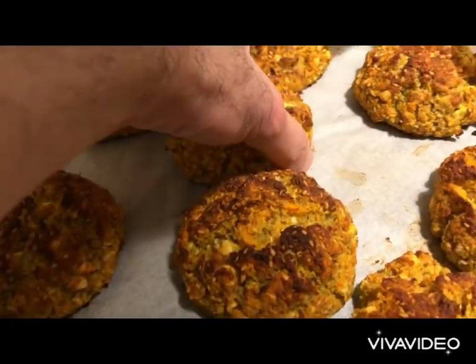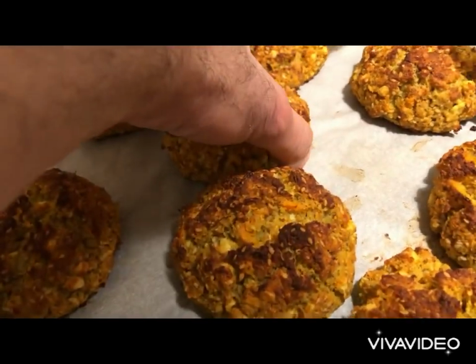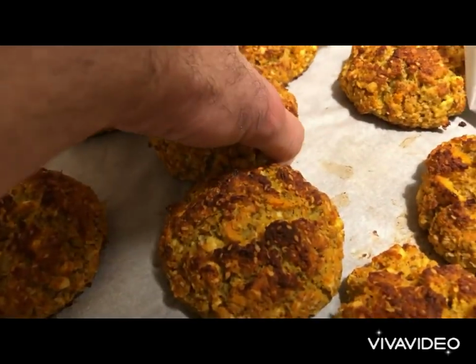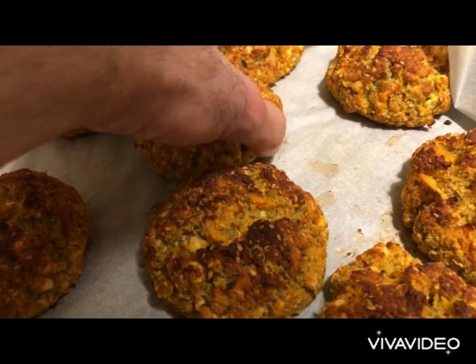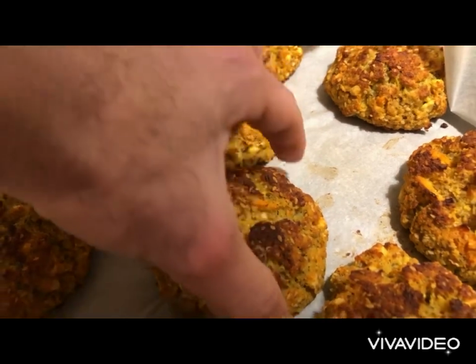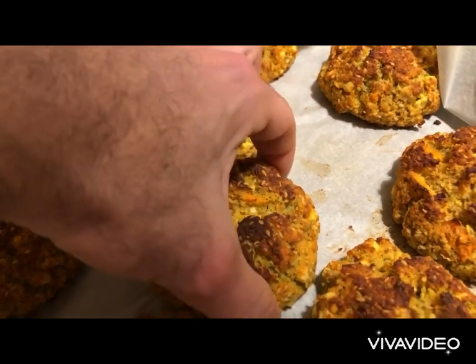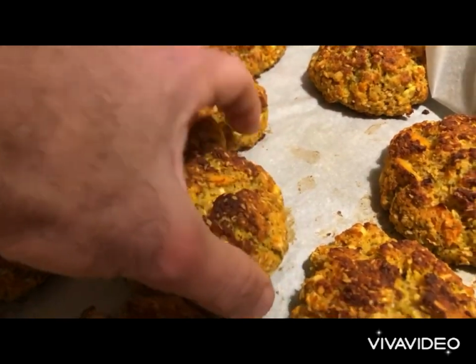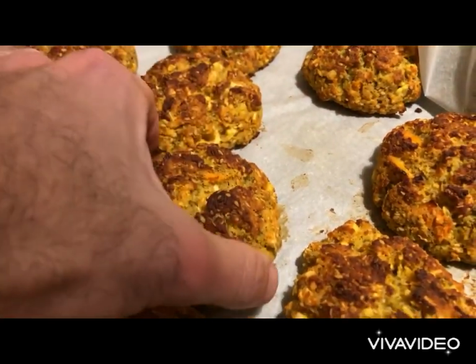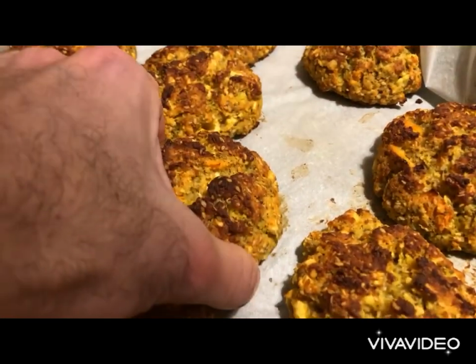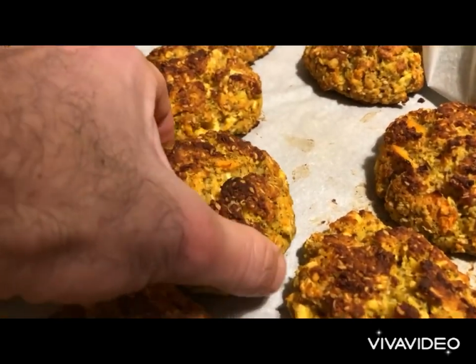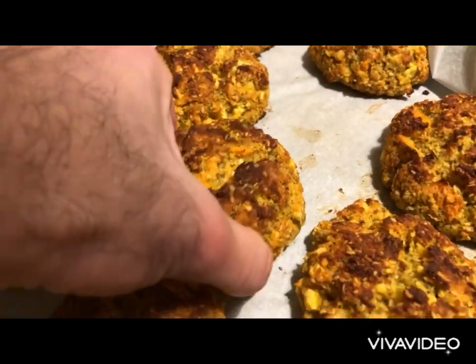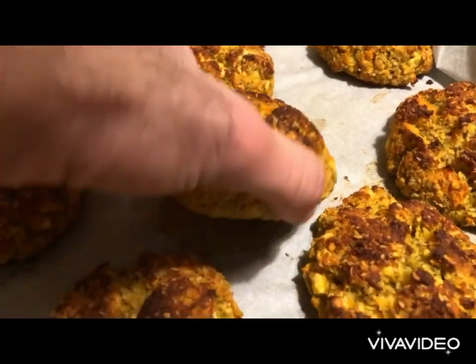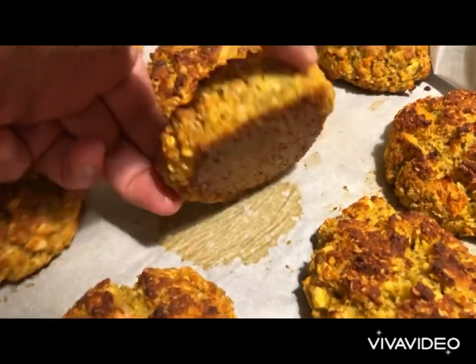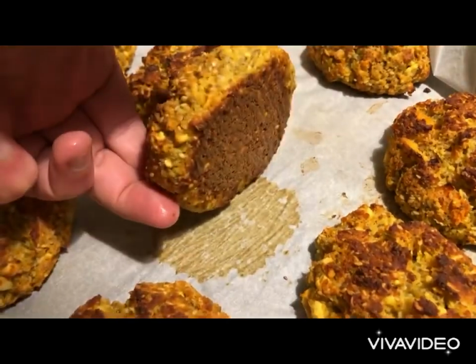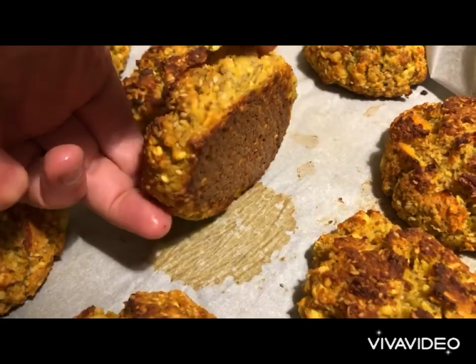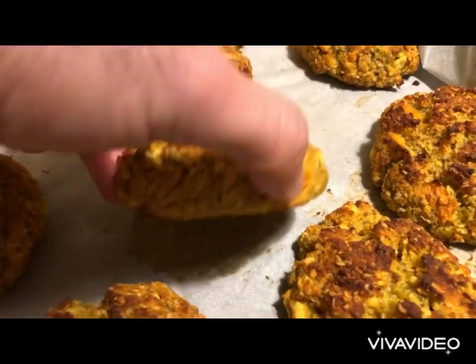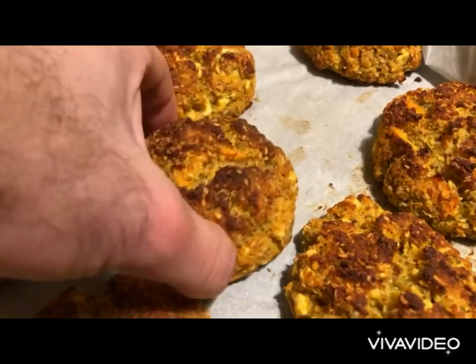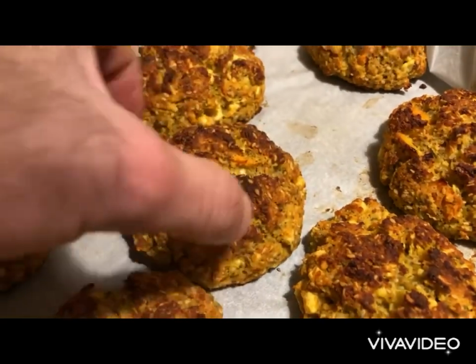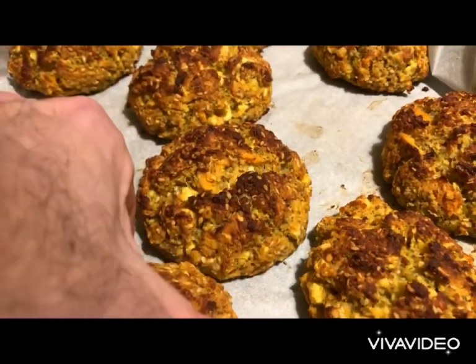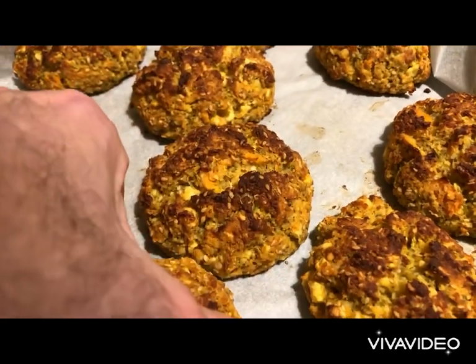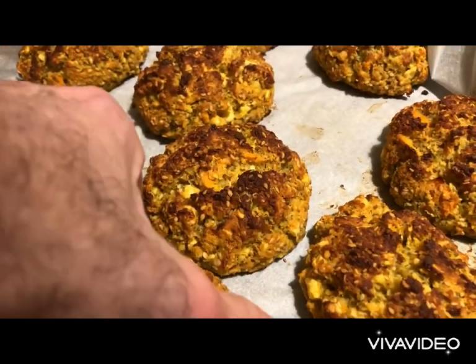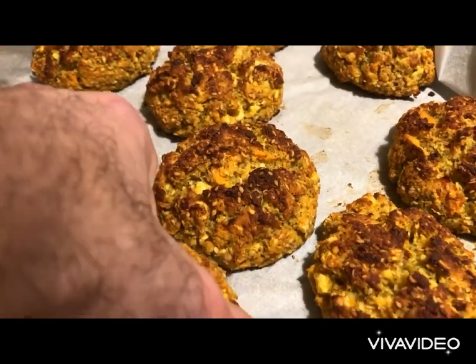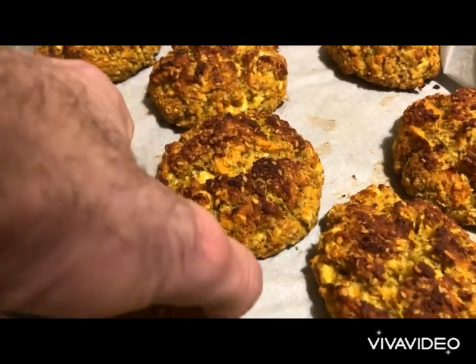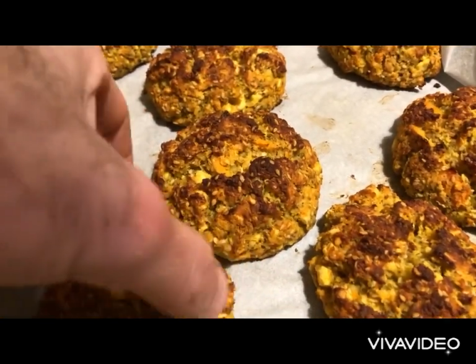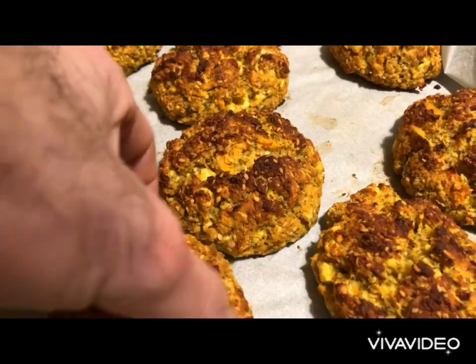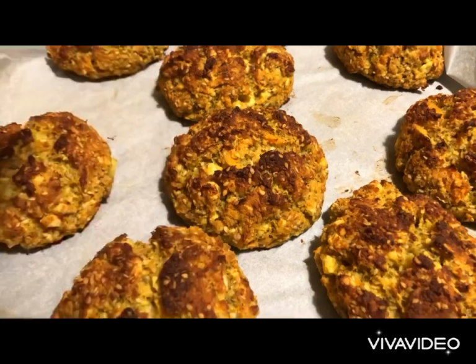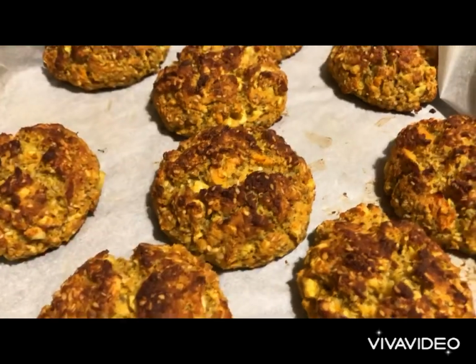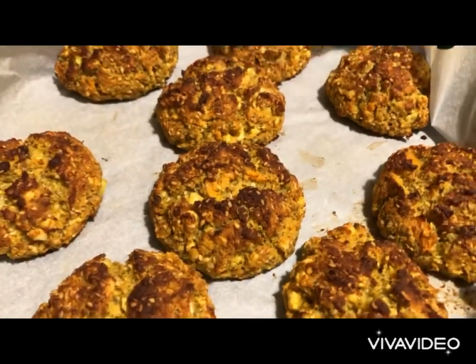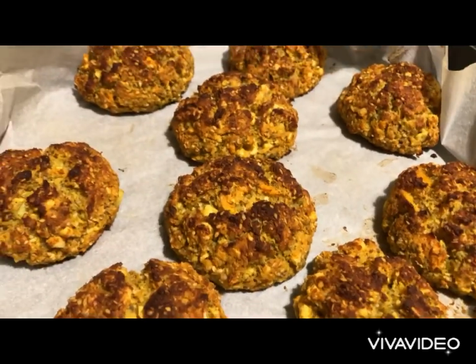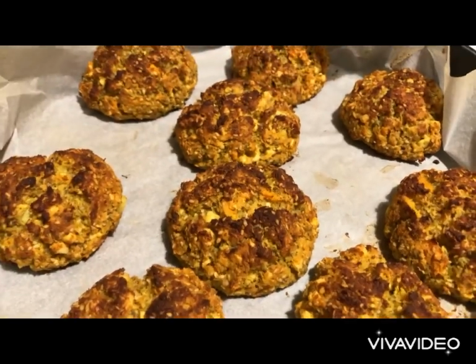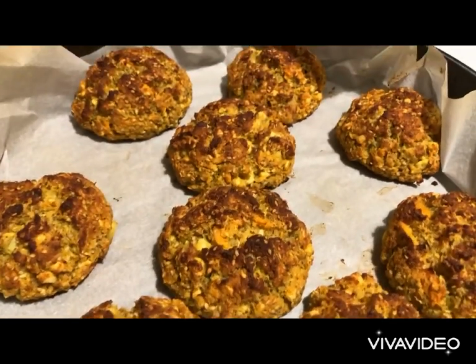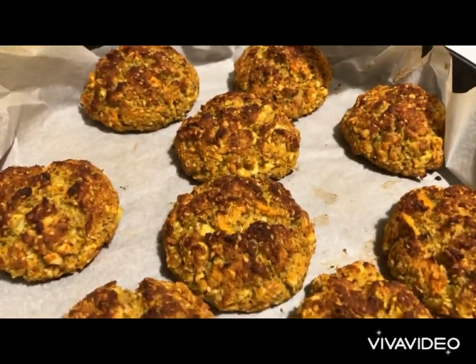However, I want to show you that they are perfect. The colder they get, the stiffer they will be. They're absolutely vegan, keto, healthy buns.